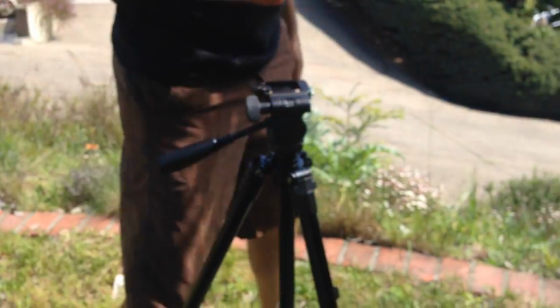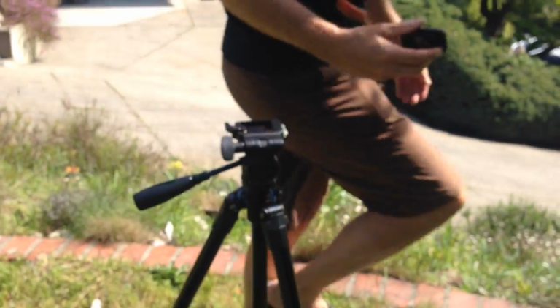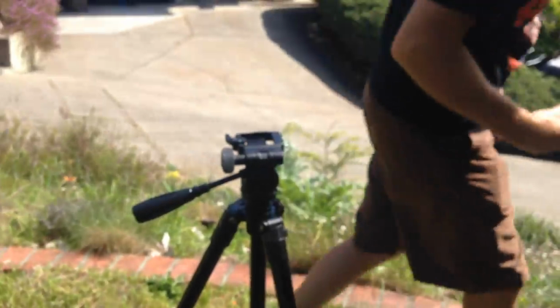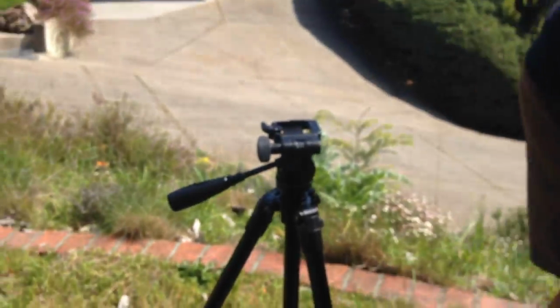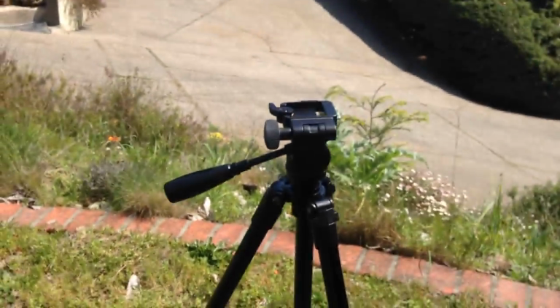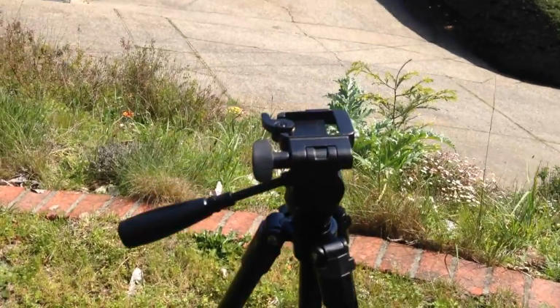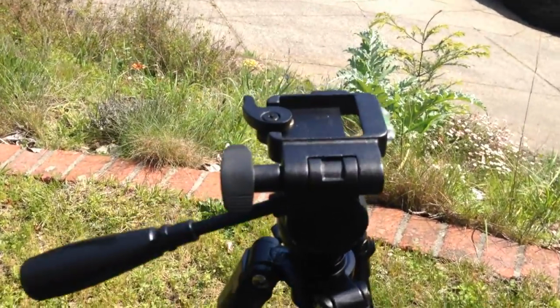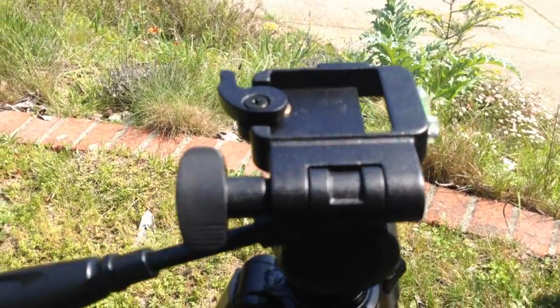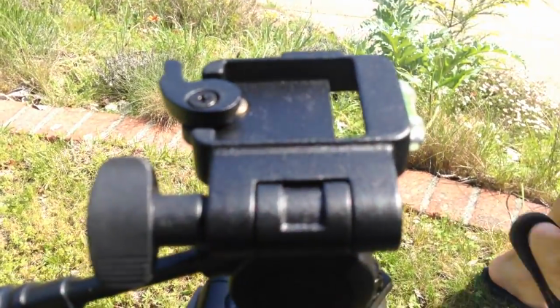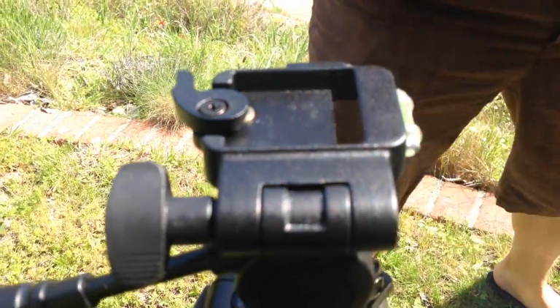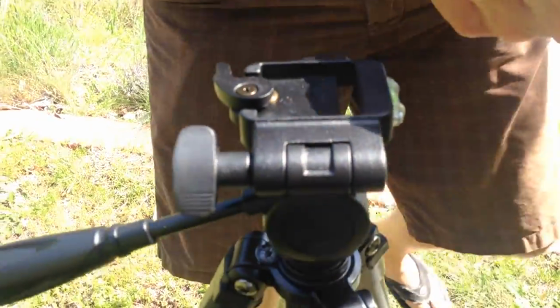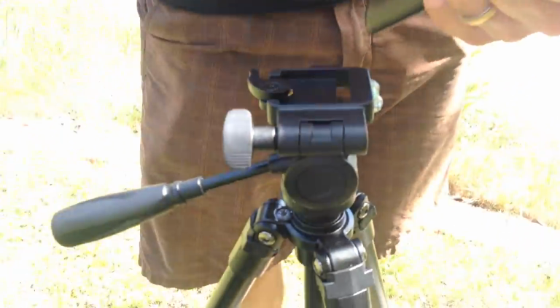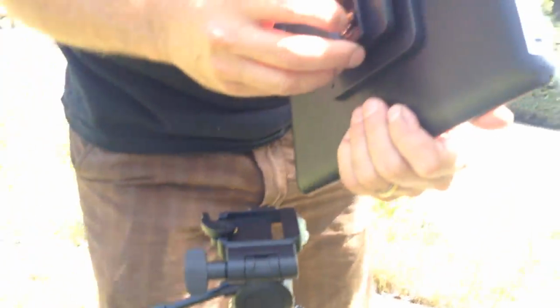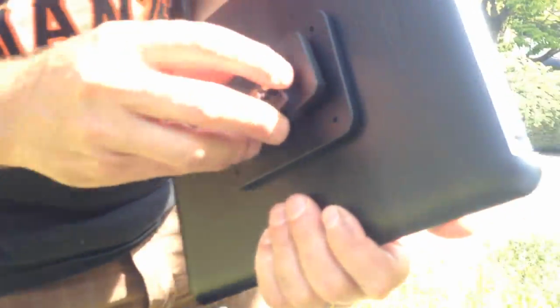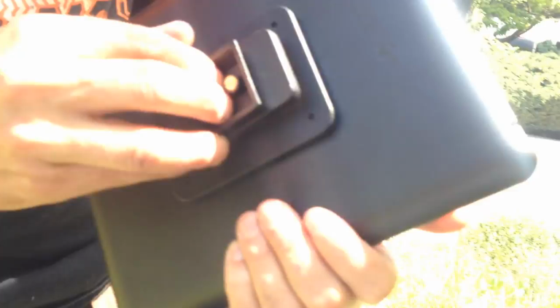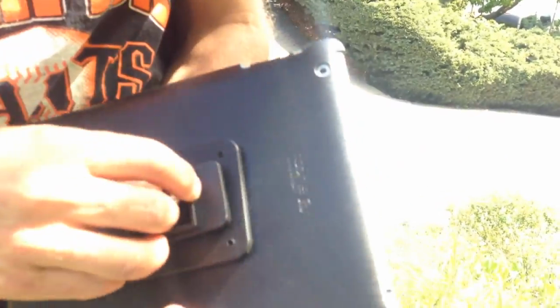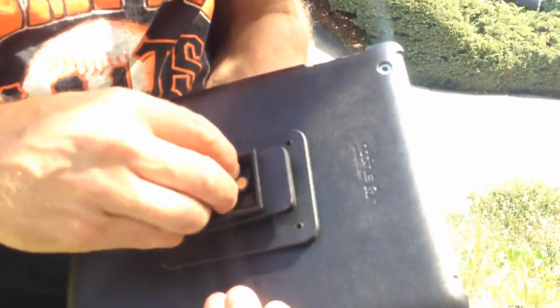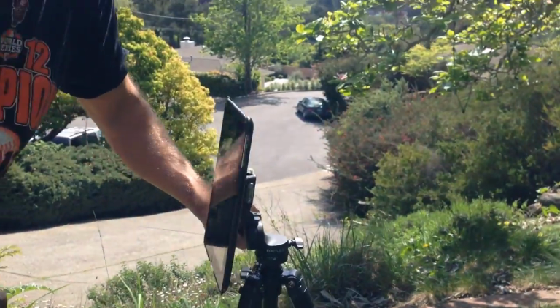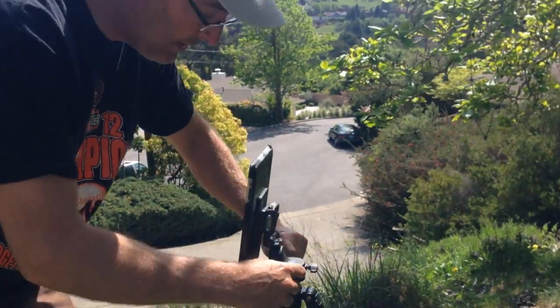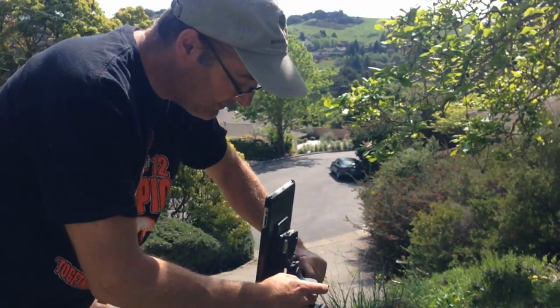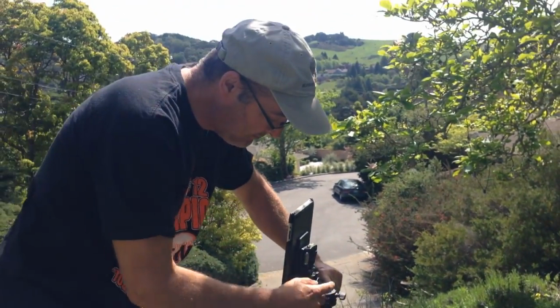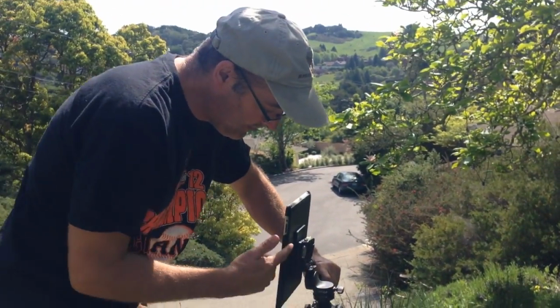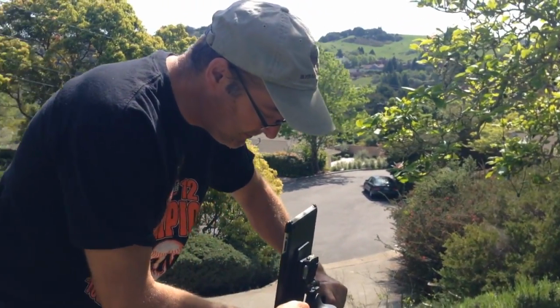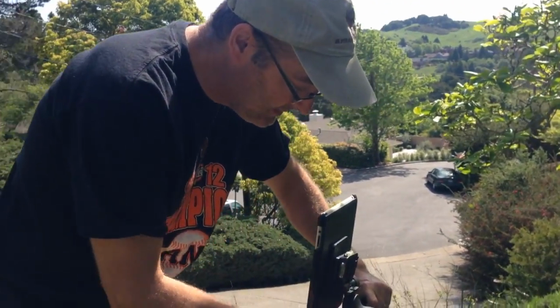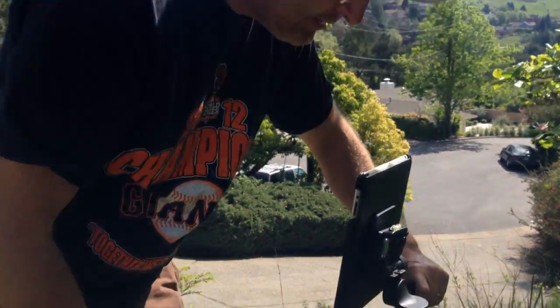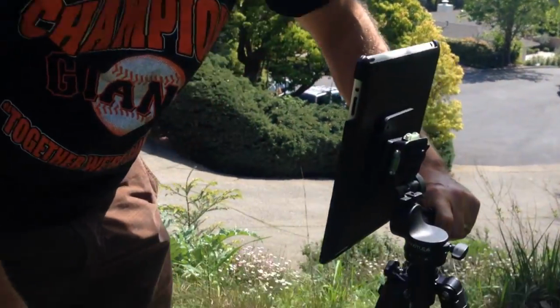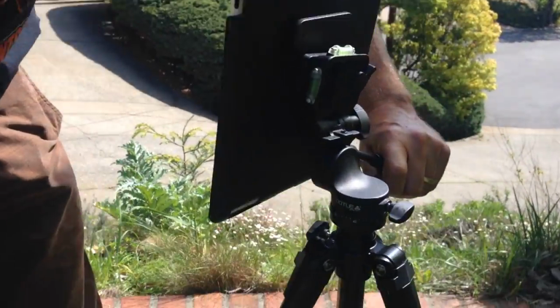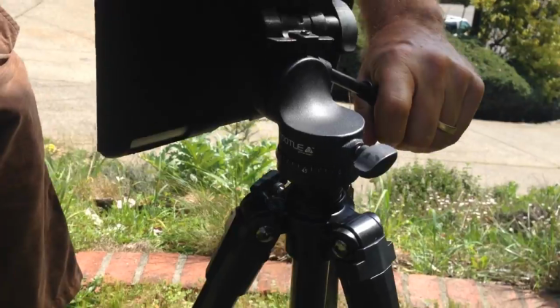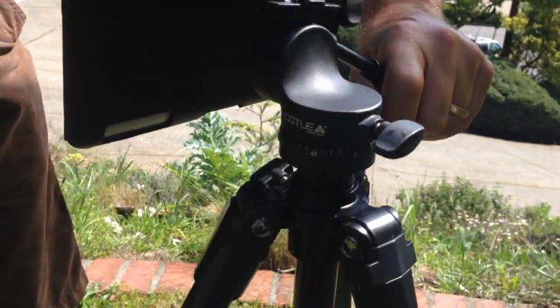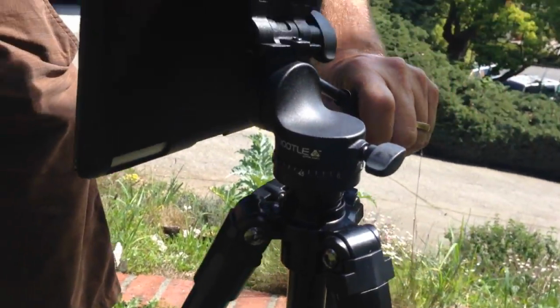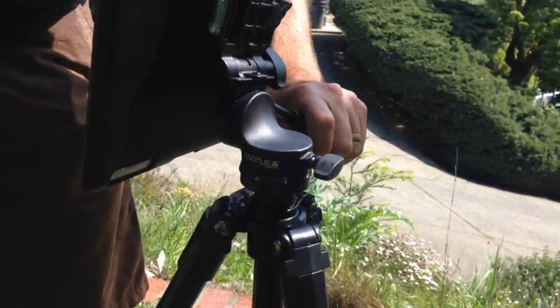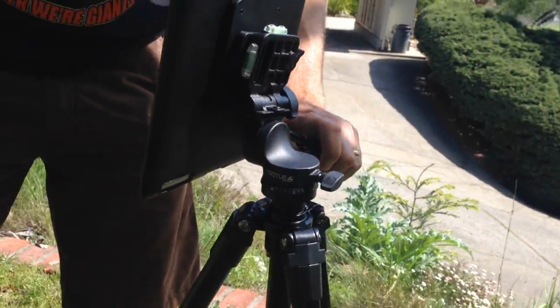Let me go ahead and get the iPad. For the iPad, you just pop this on here. If you already have a tripod, you can just pick up the mount and the pan head and stick it on top, and you'll get the same action.